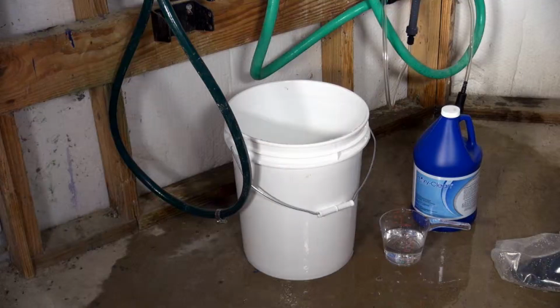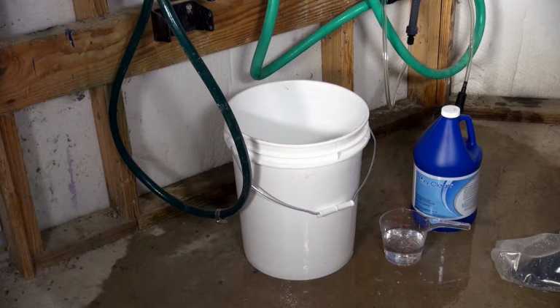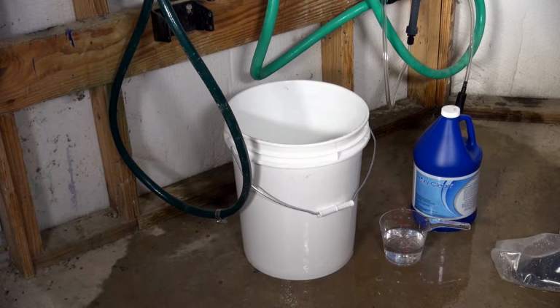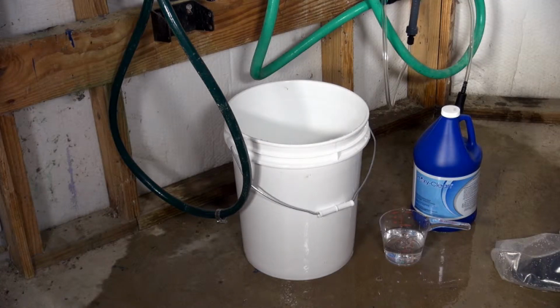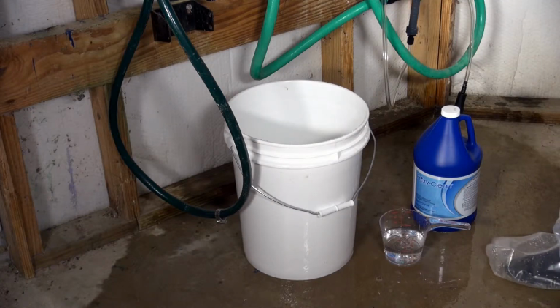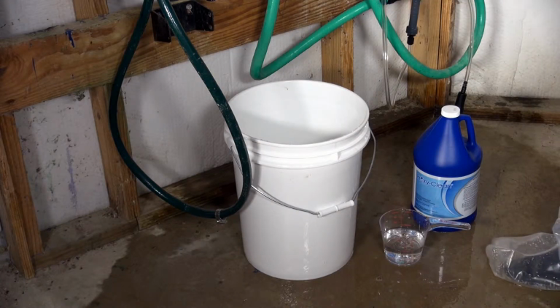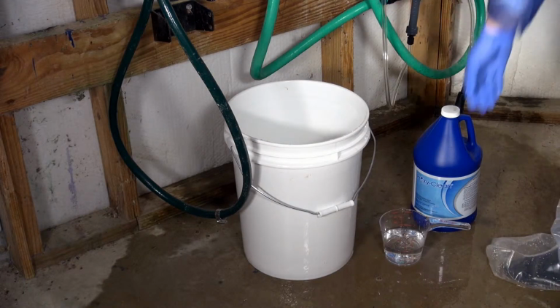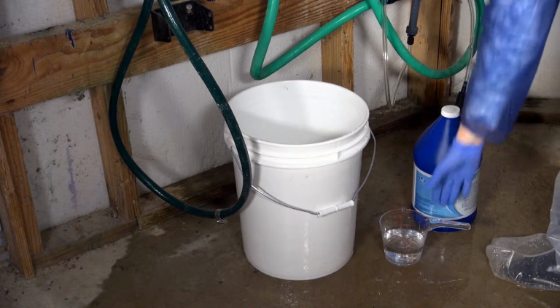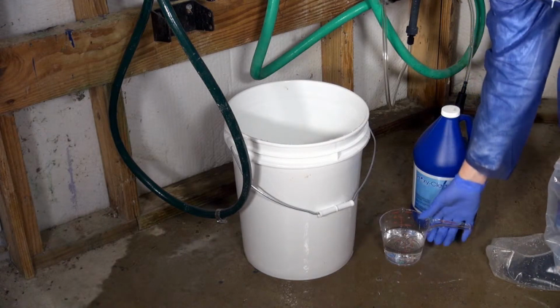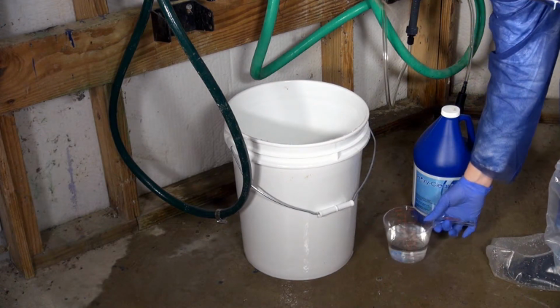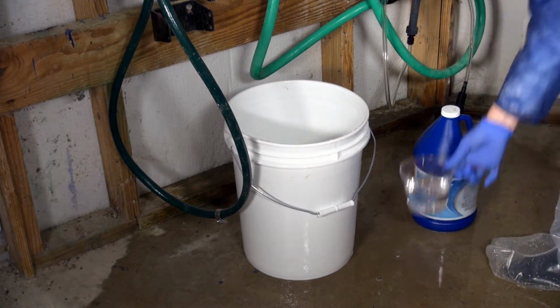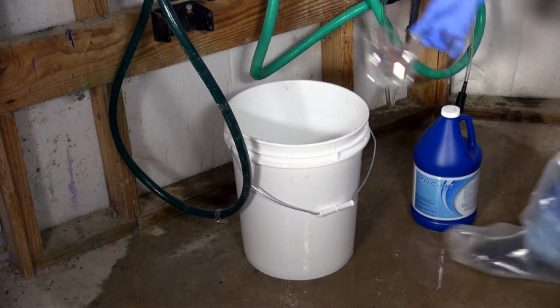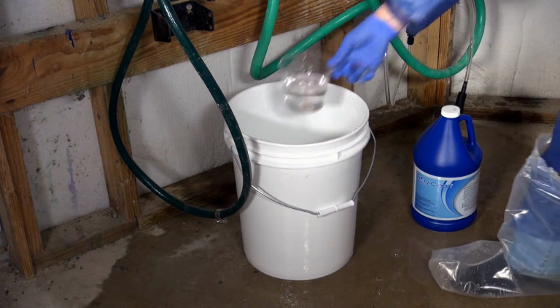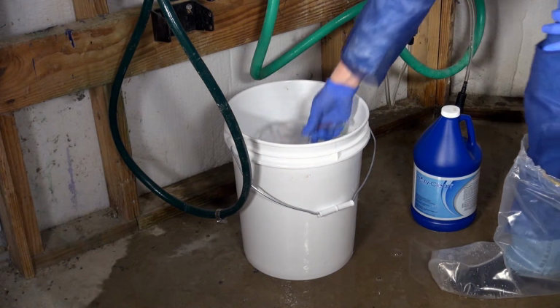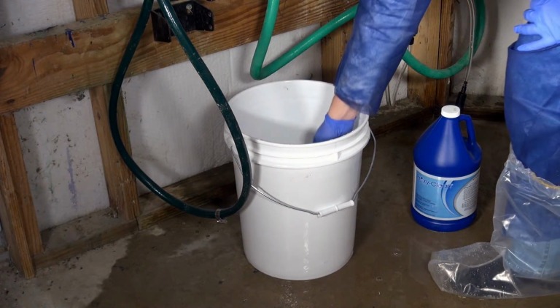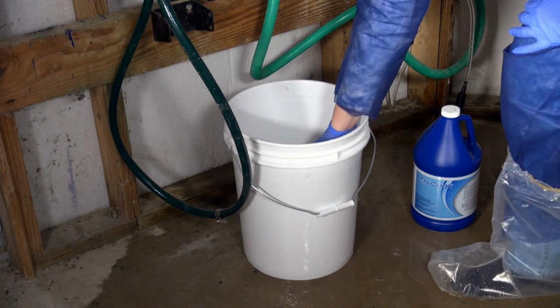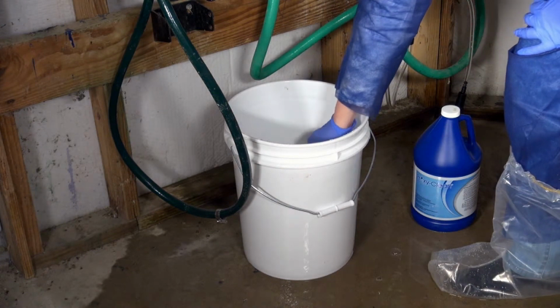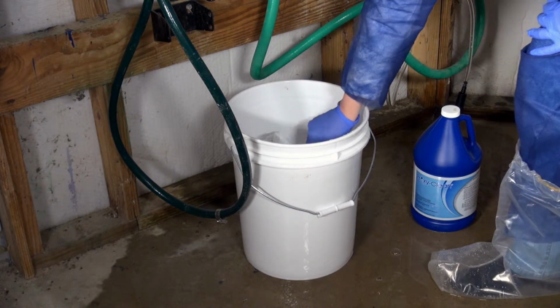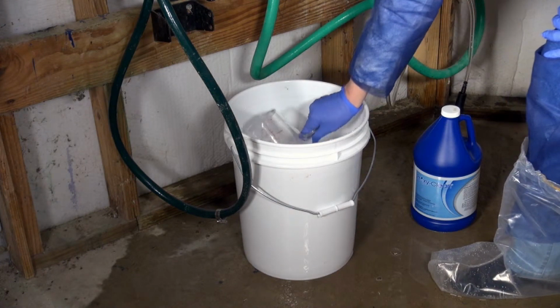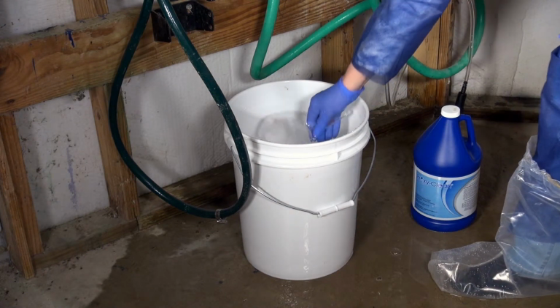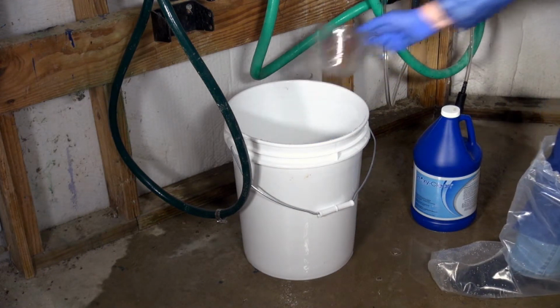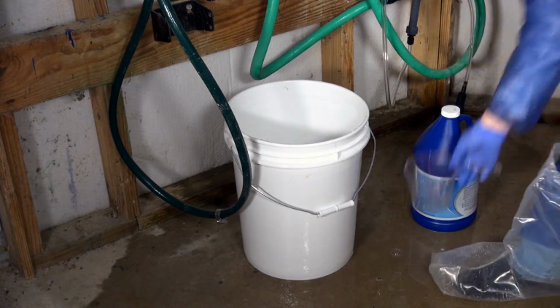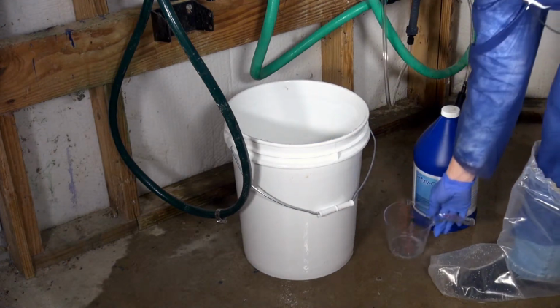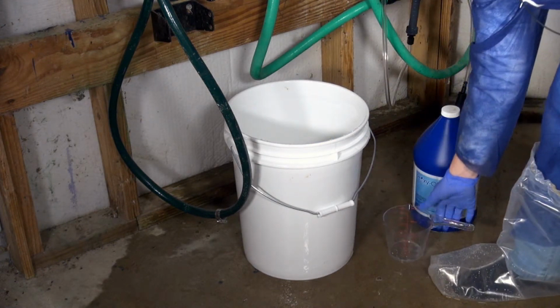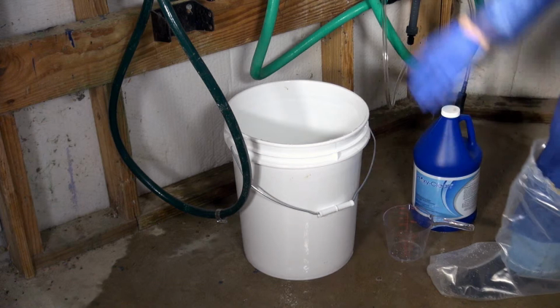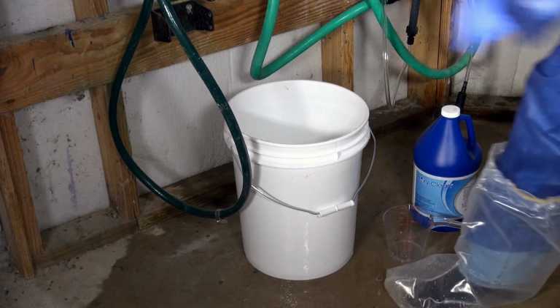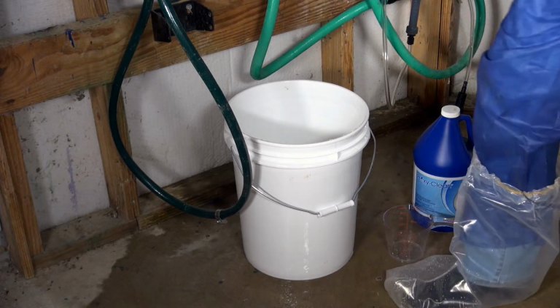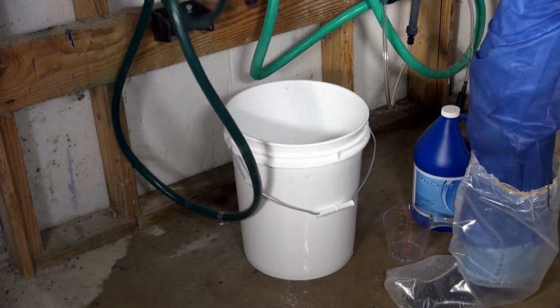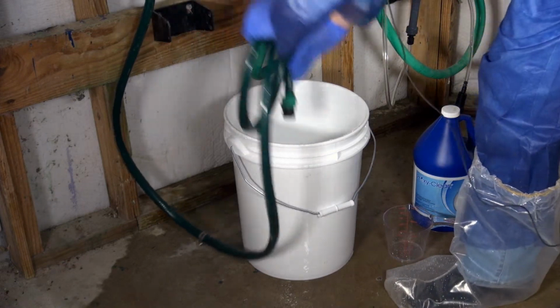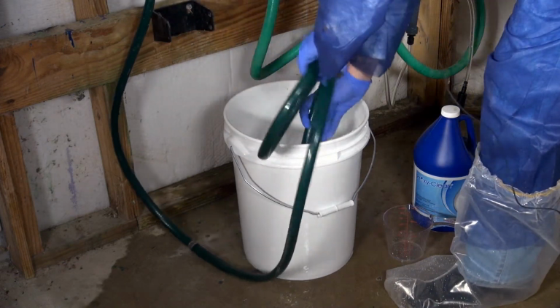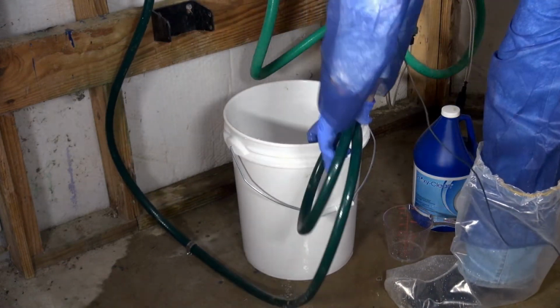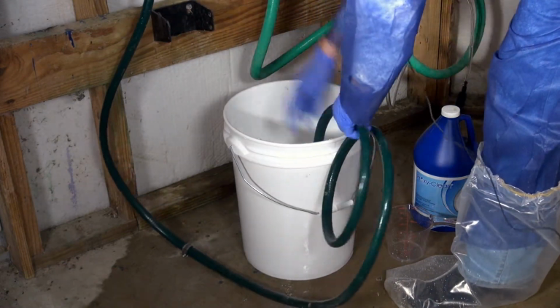For on-flock usage, you can take 8 ounces of ProxyClean, add it to your medicator bucket, and add 5 gallons of fresh water.